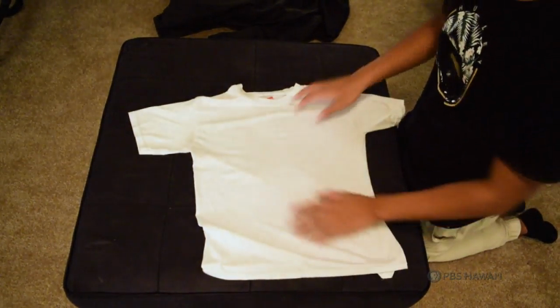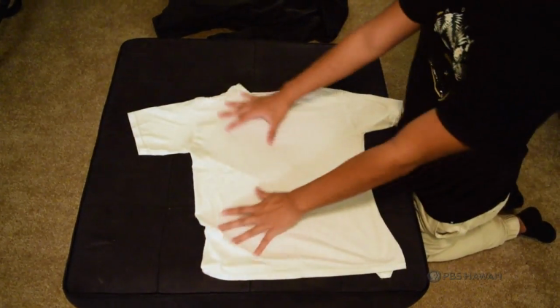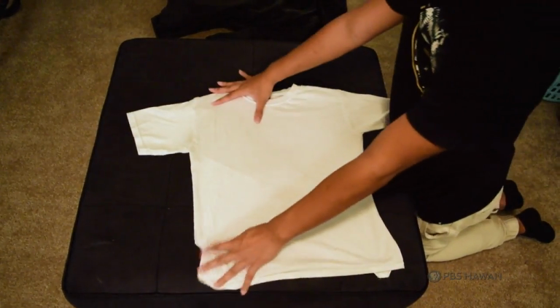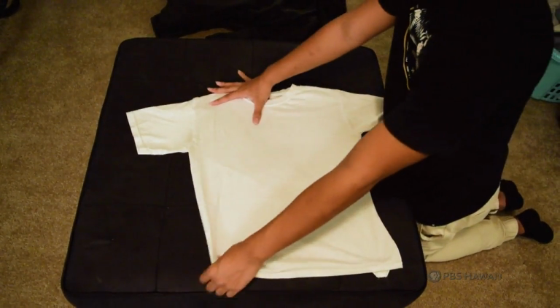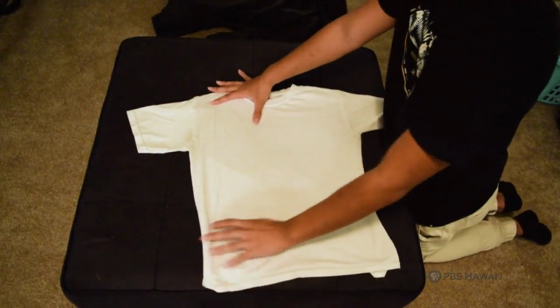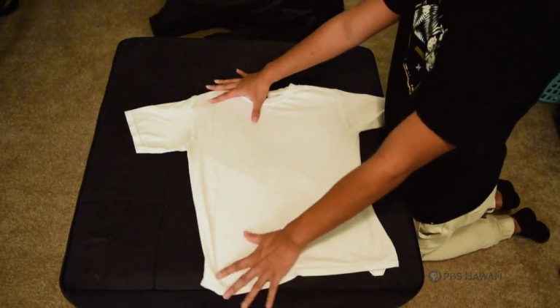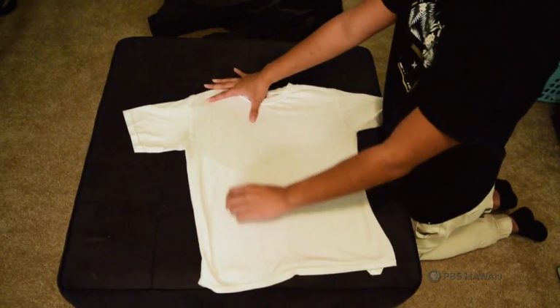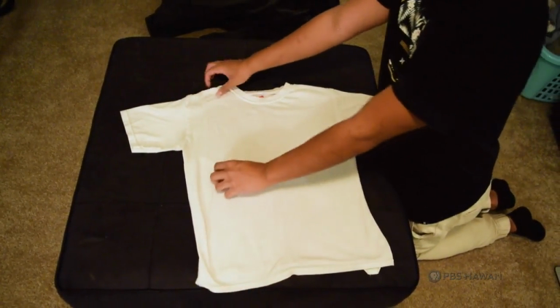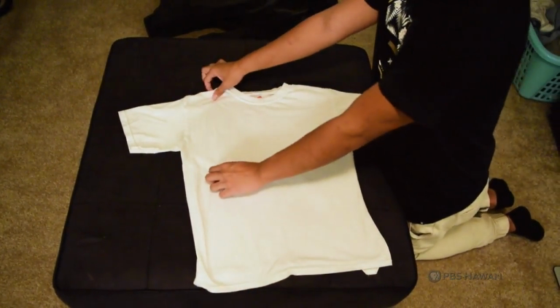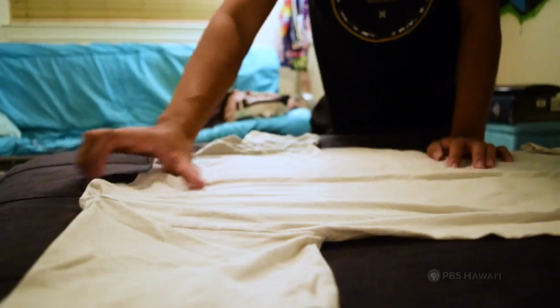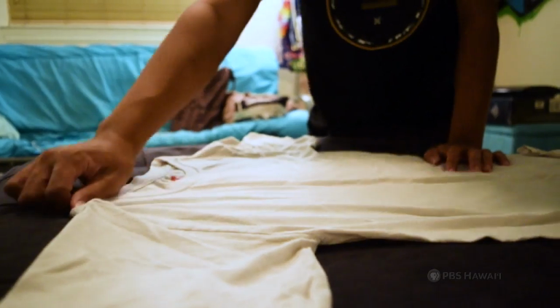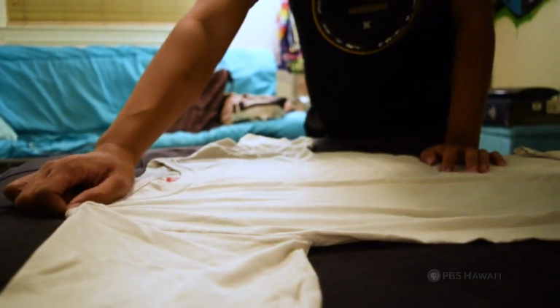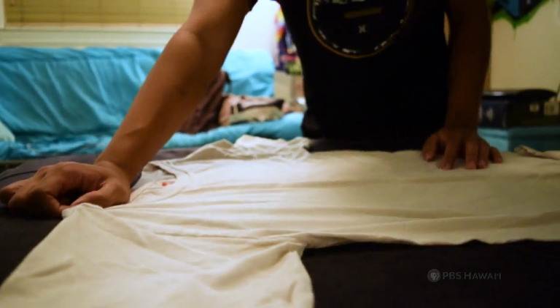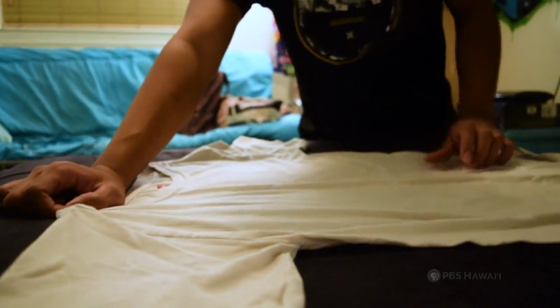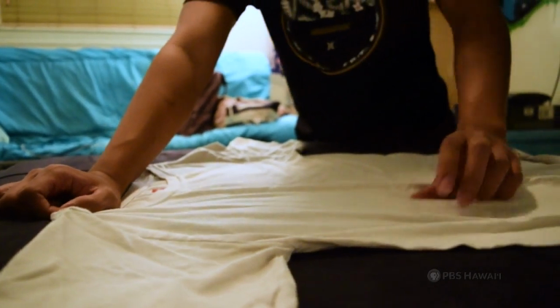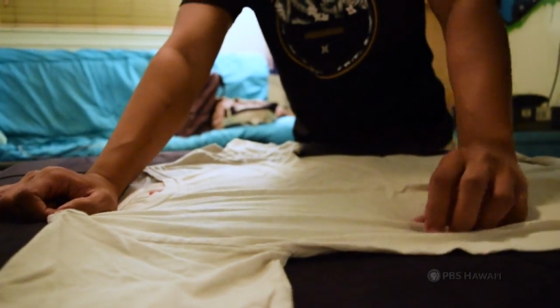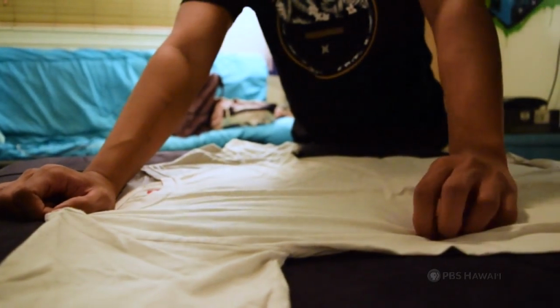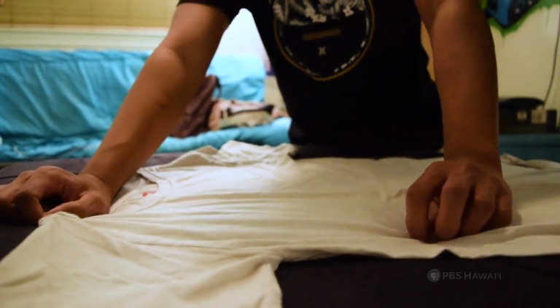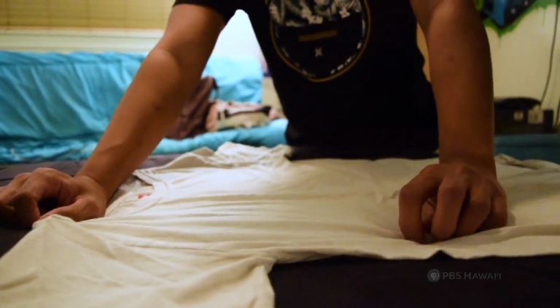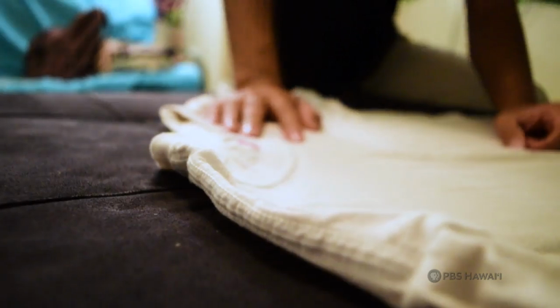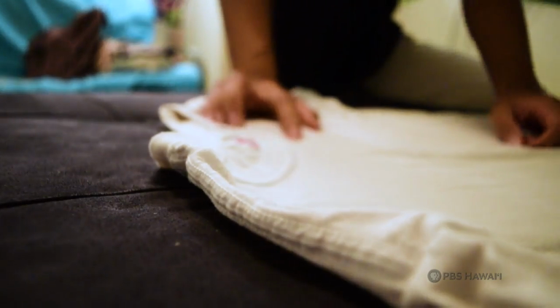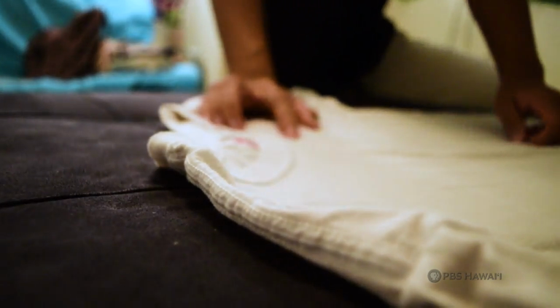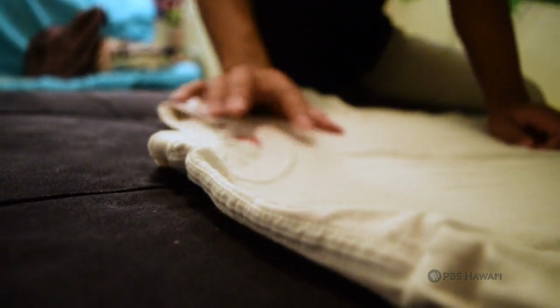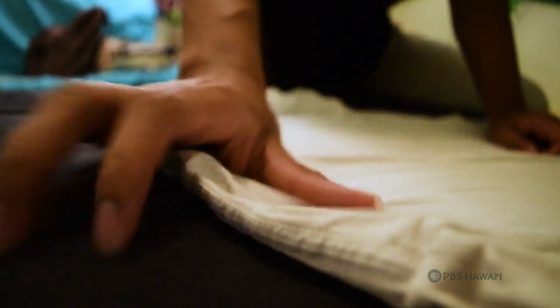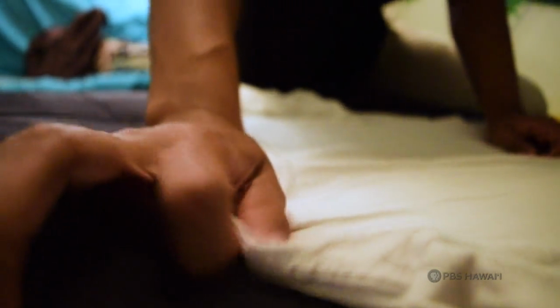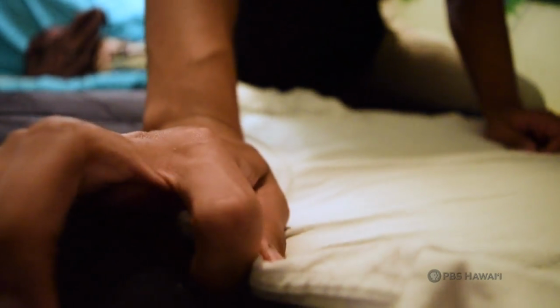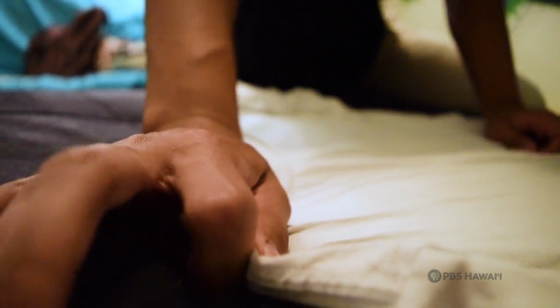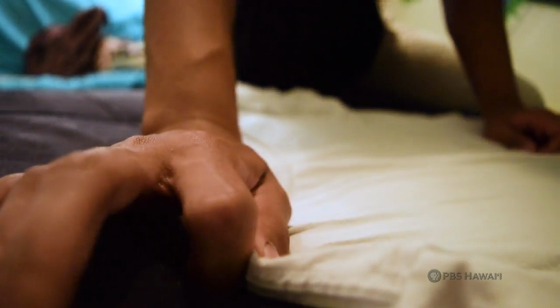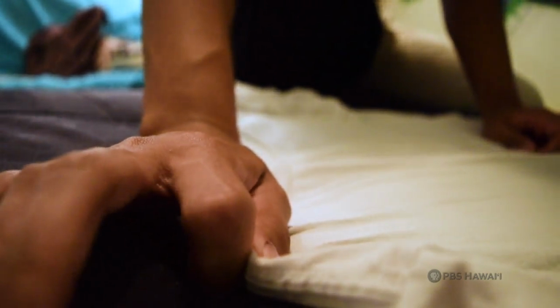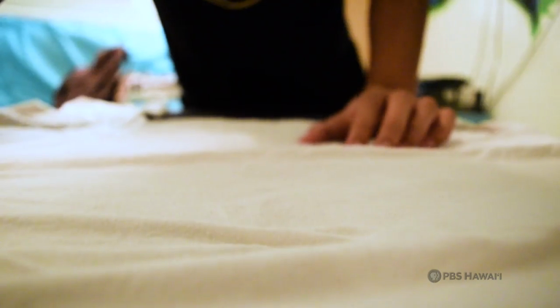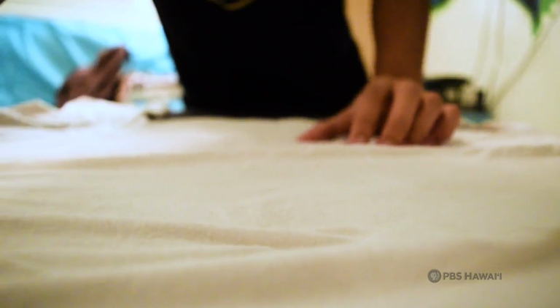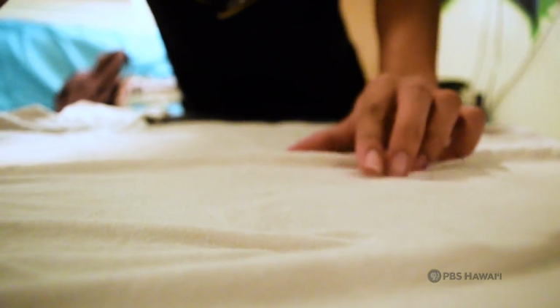First, you place your shirt on a flat surface. There are two points you must pinch to start the fold. The first point is located across the shoulder, and the second point is midway down your shirt.